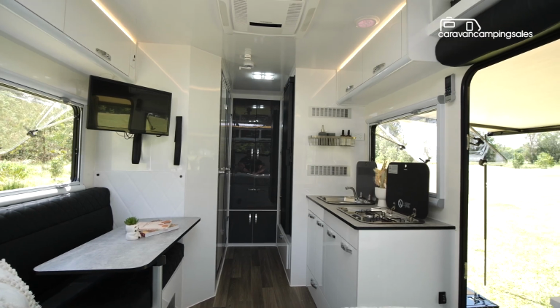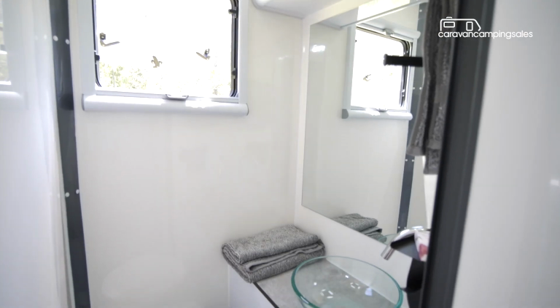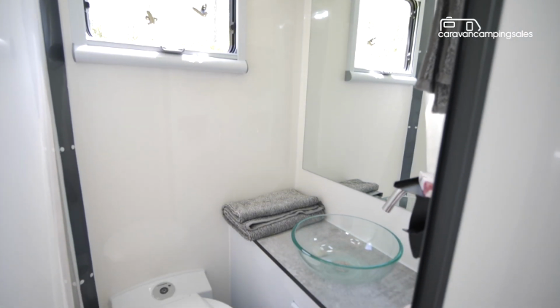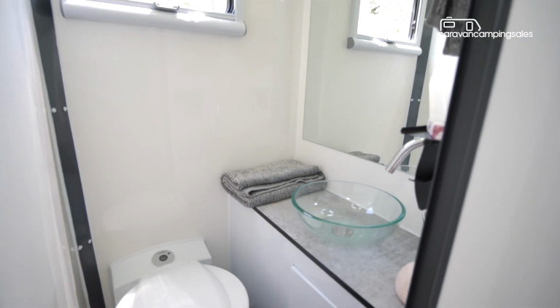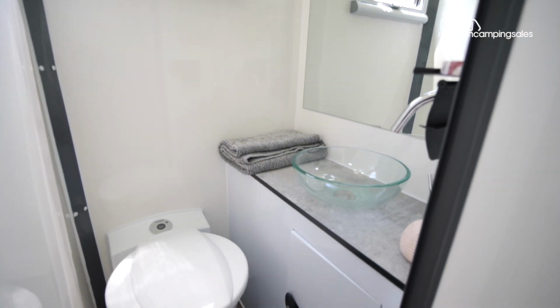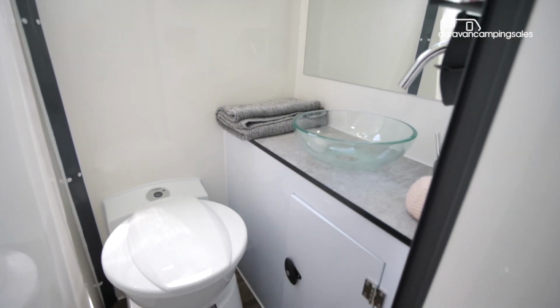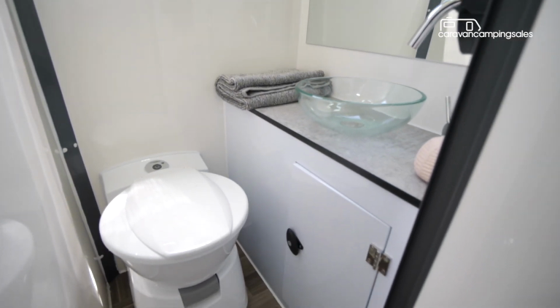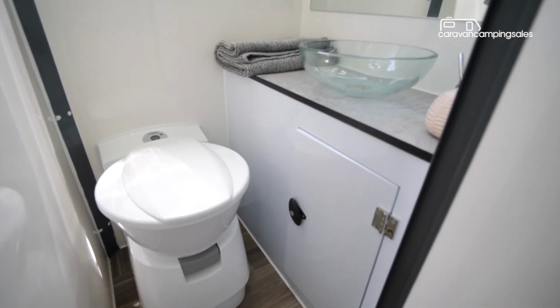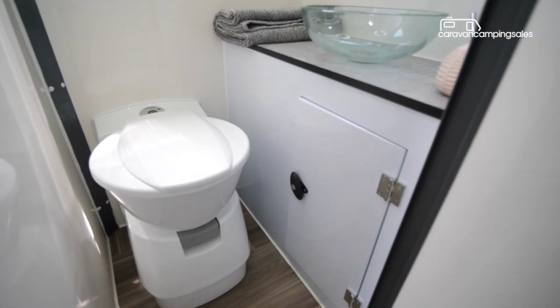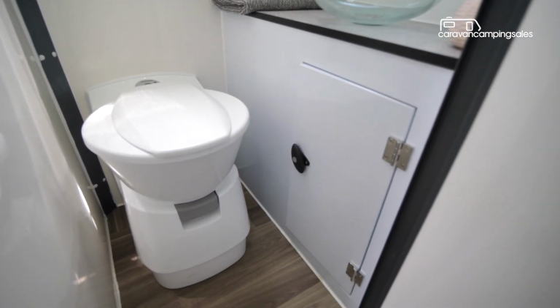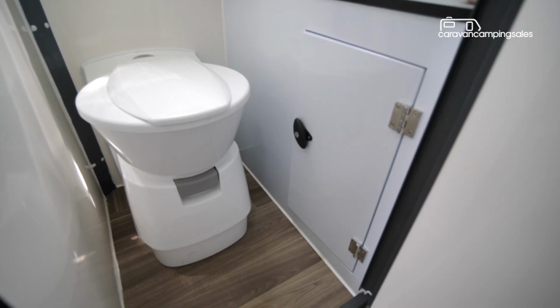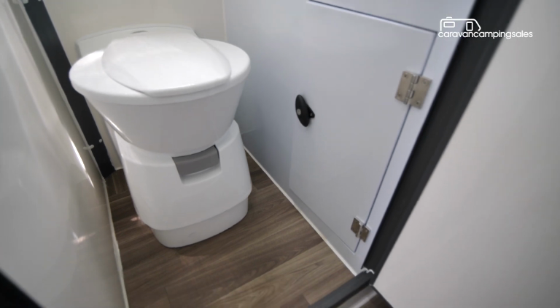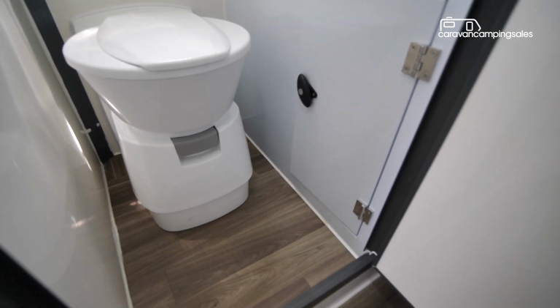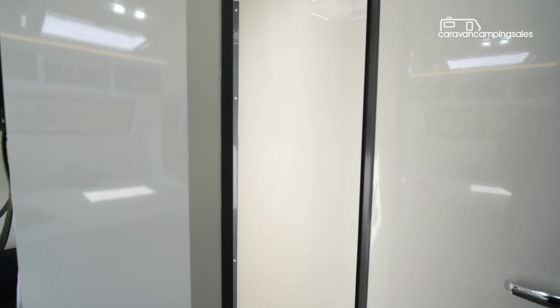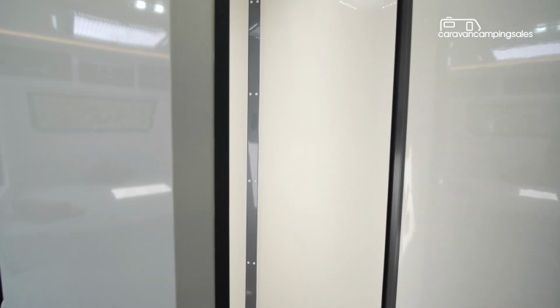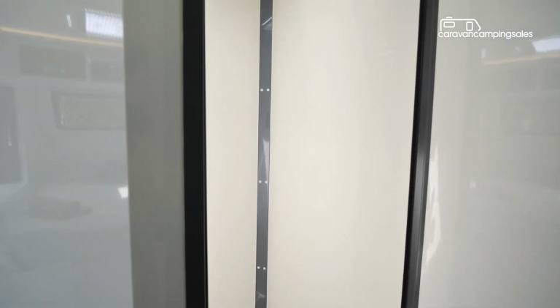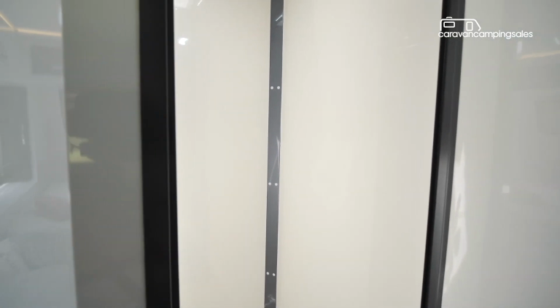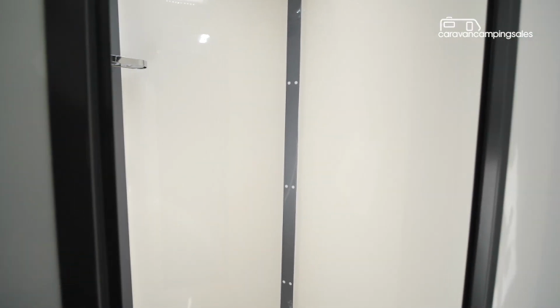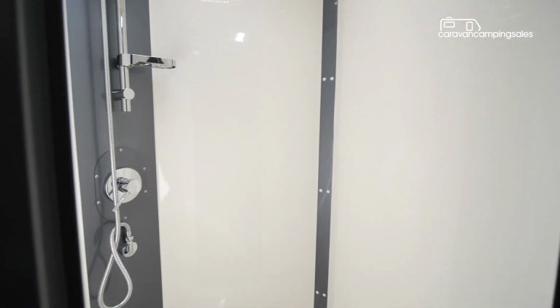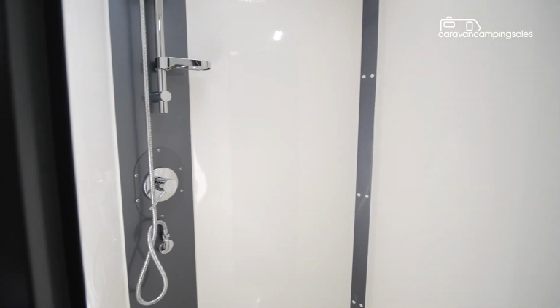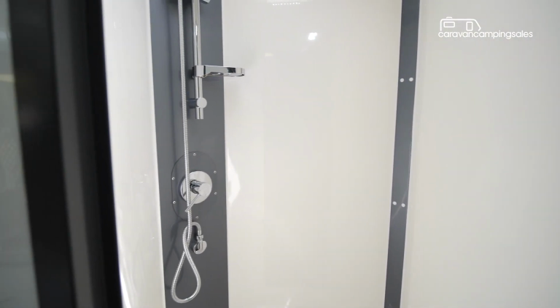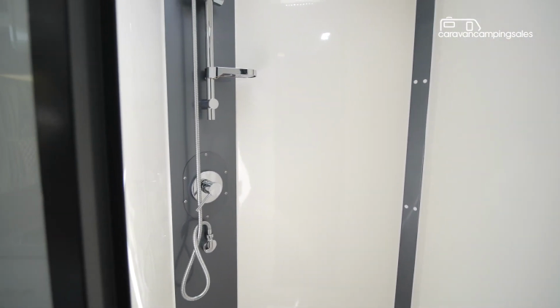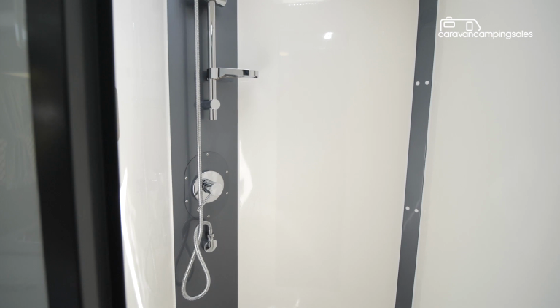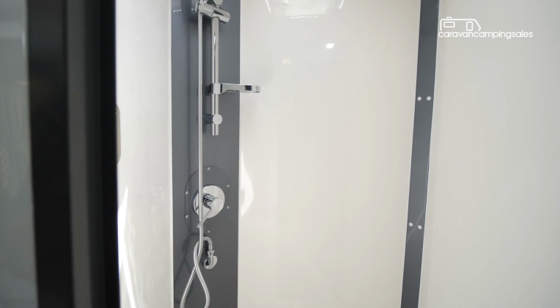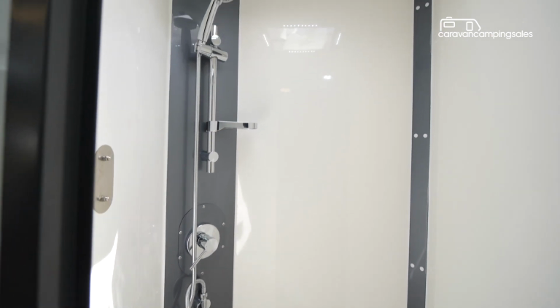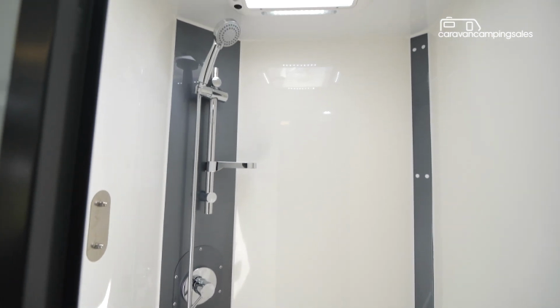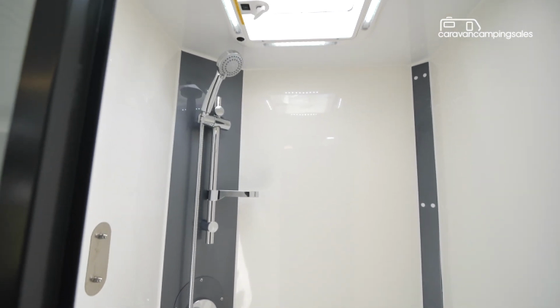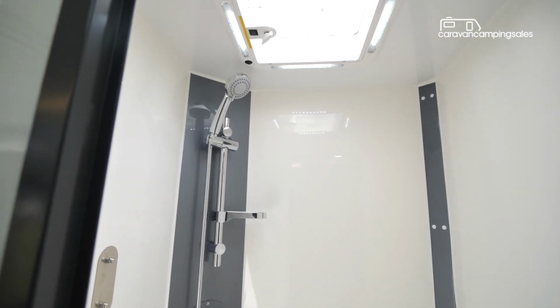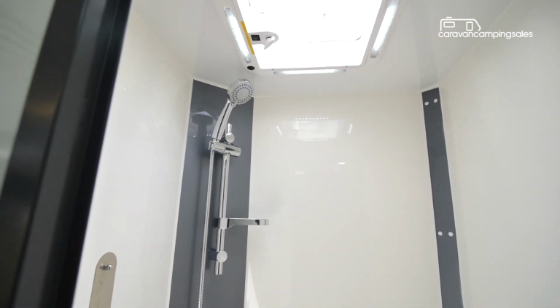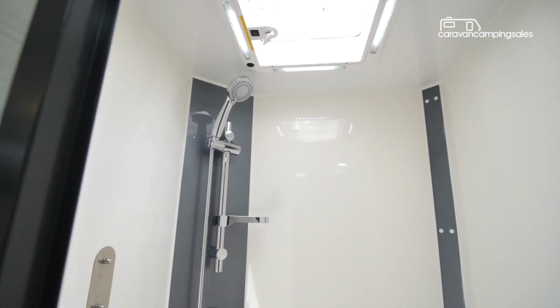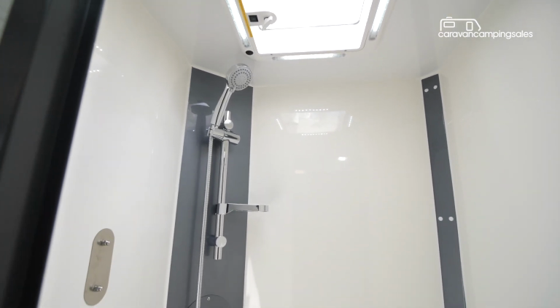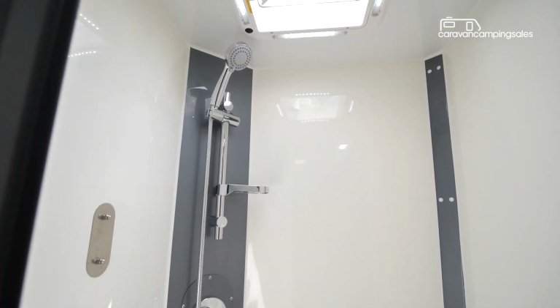The shower and cassette toilet in the Gibb 16 are located in separate rooms rather than combined, with a separate entry door for each. There's plenty of space in the shower as well as enough room in the toilet, which also gets a vanity with sink and tap.